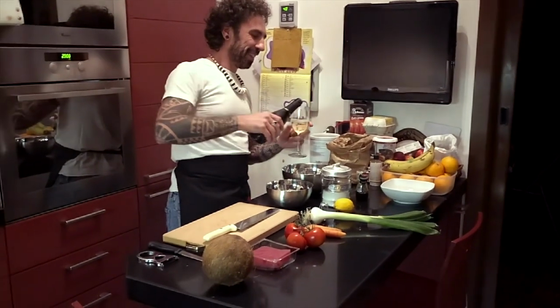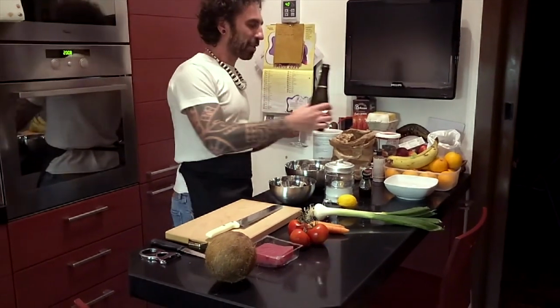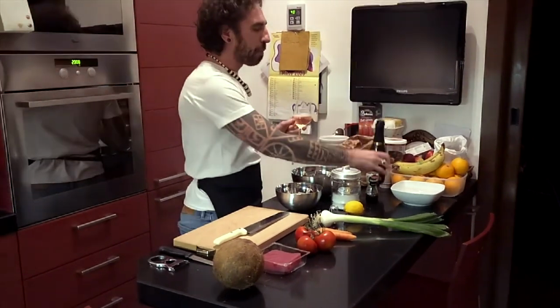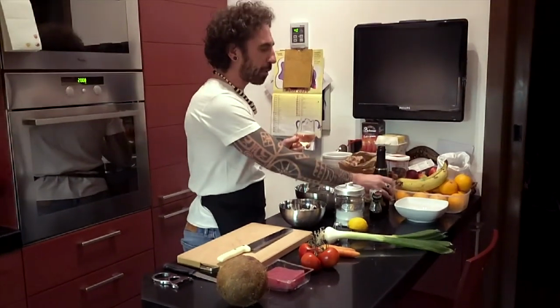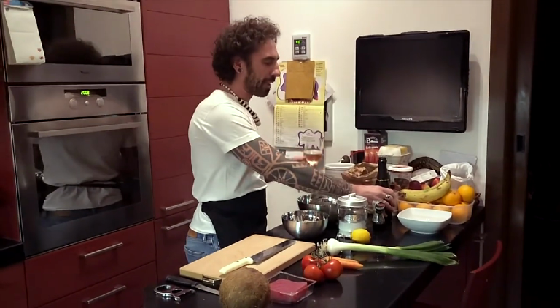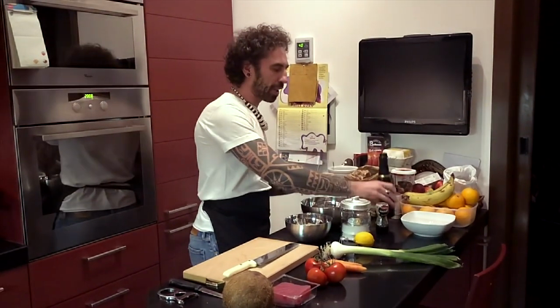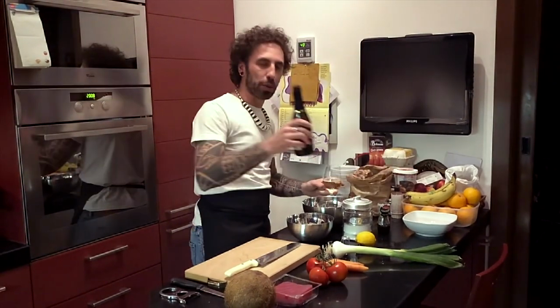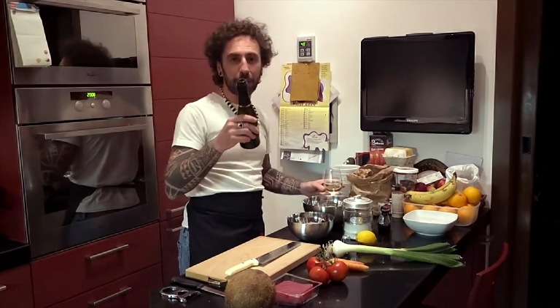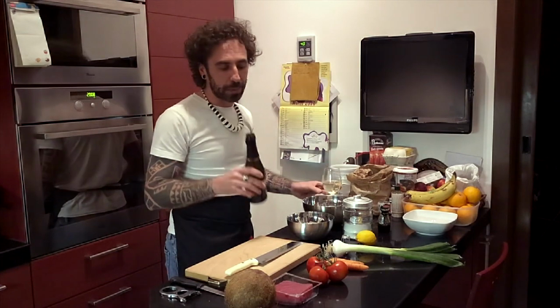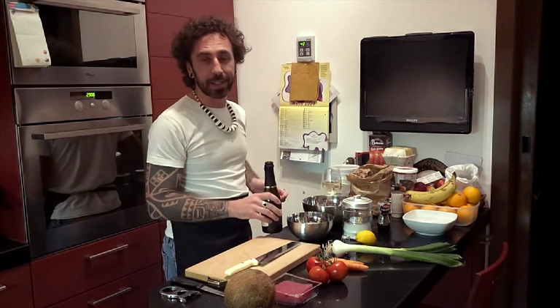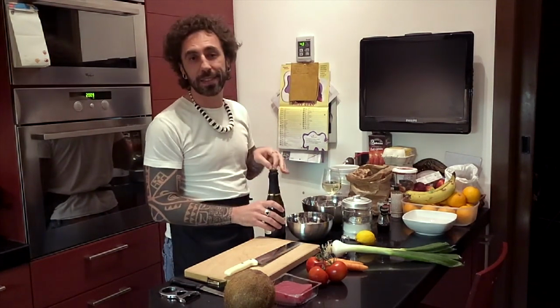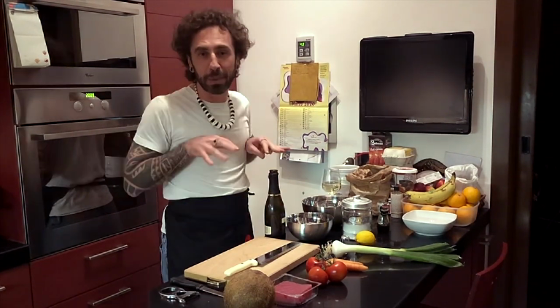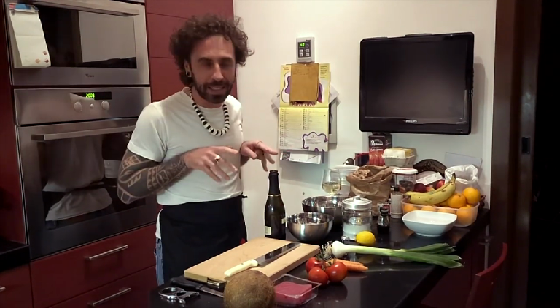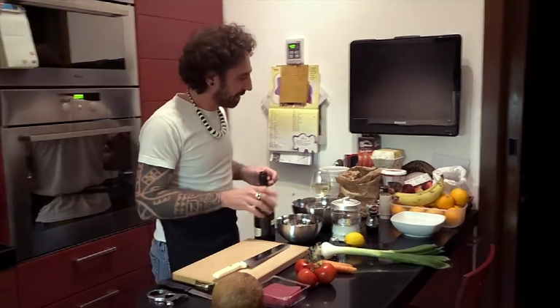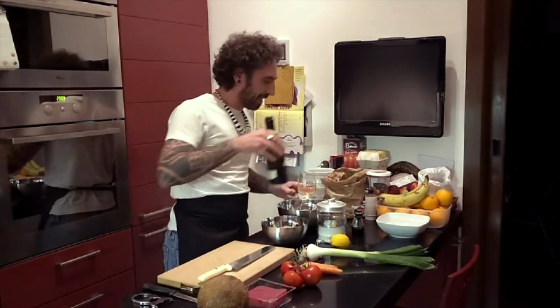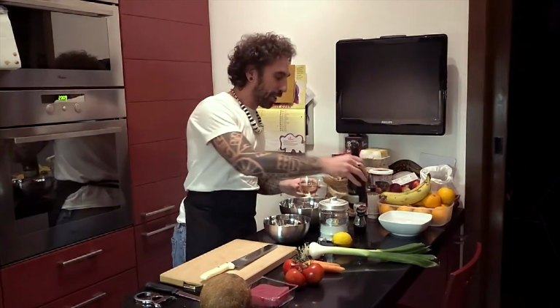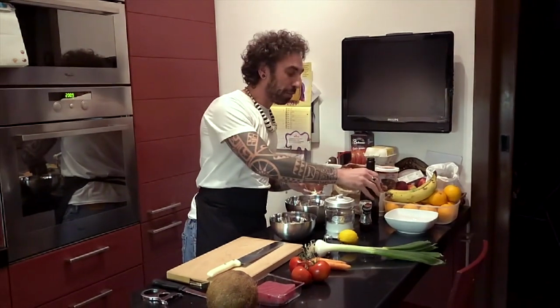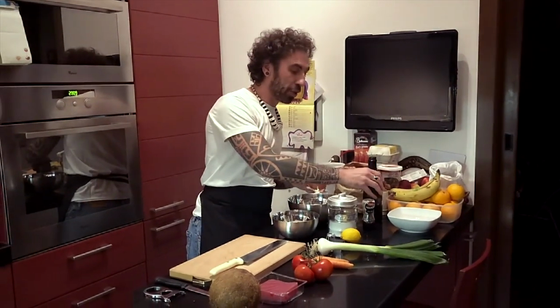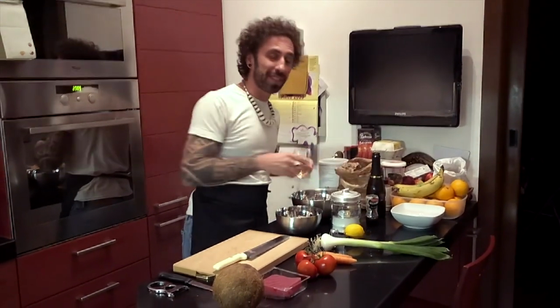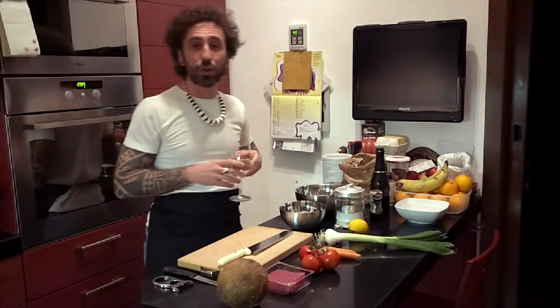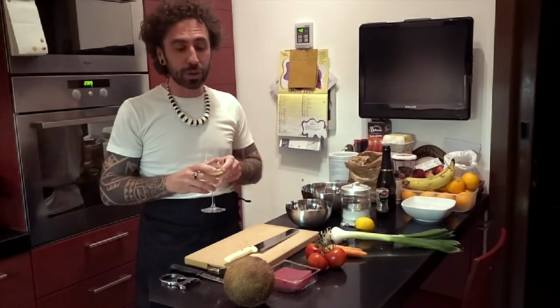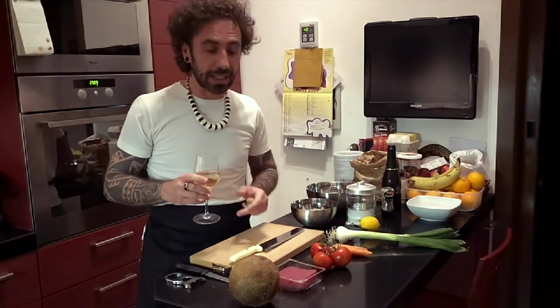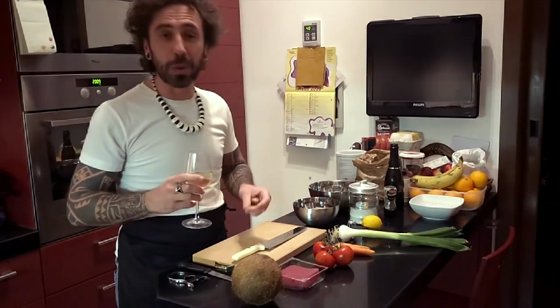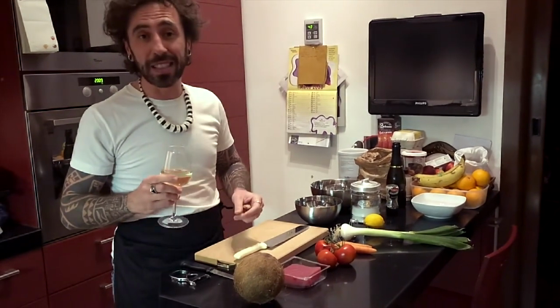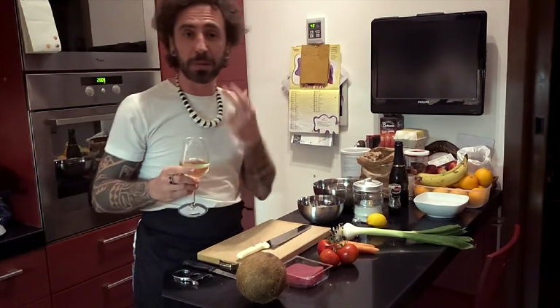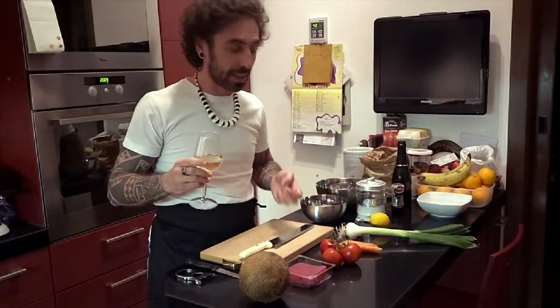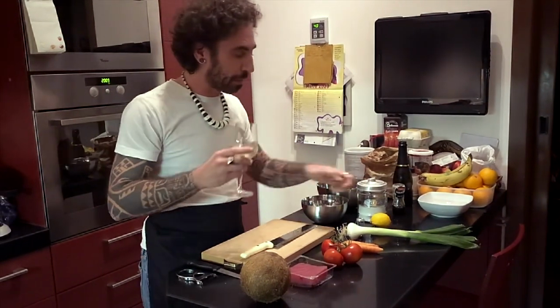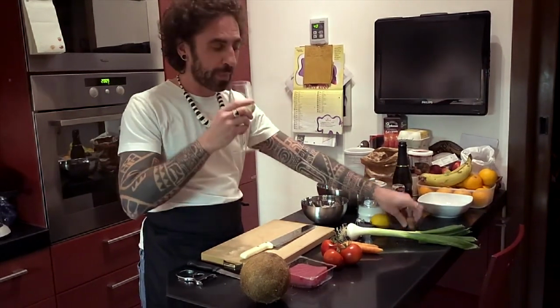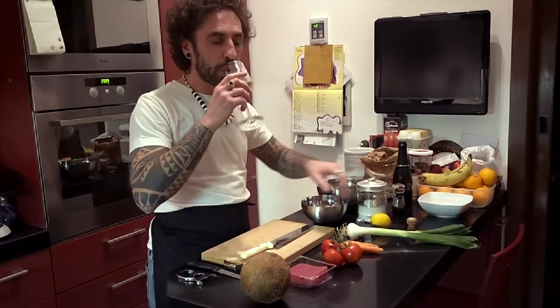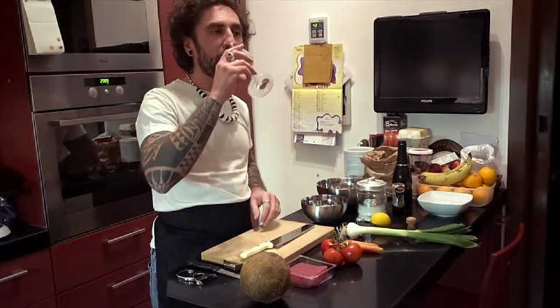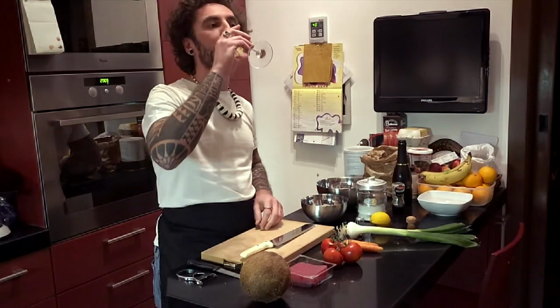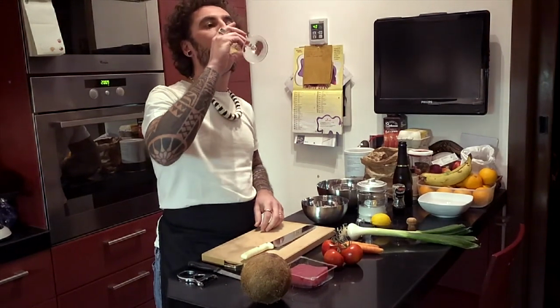In questo caso un bel po' secchino. Notare la bottiglia piccola, perché ho tempi magri. Oggi è il mio diciannovesimo giorno di quarantena, come potete vedere dalla barba. Salute.